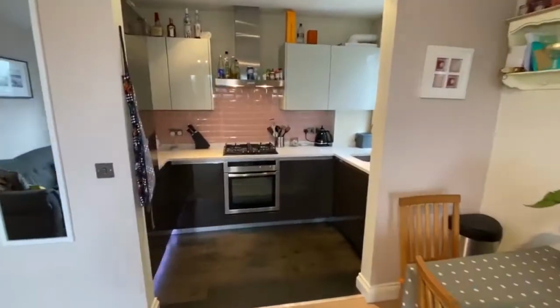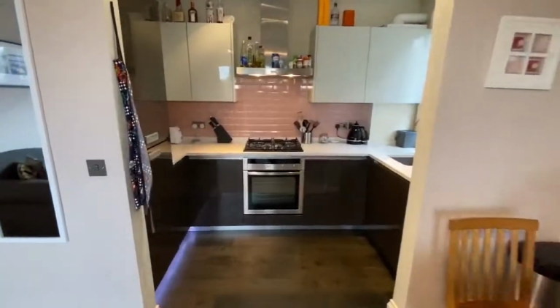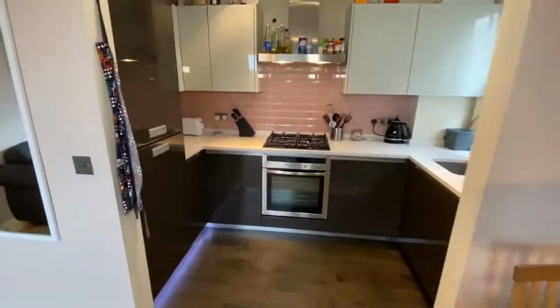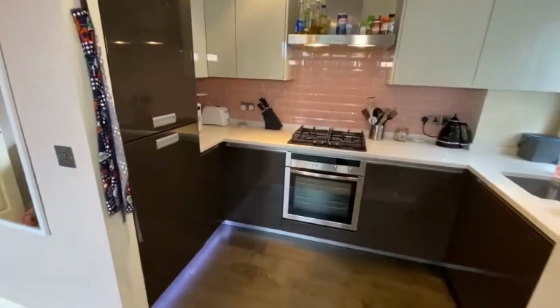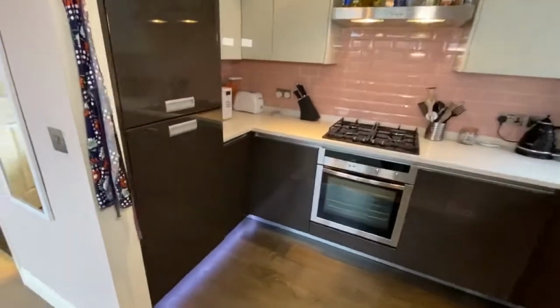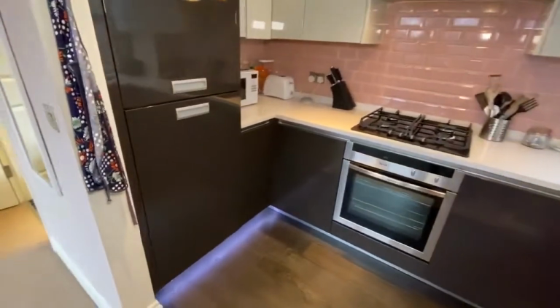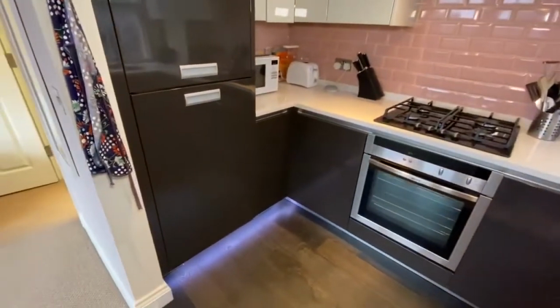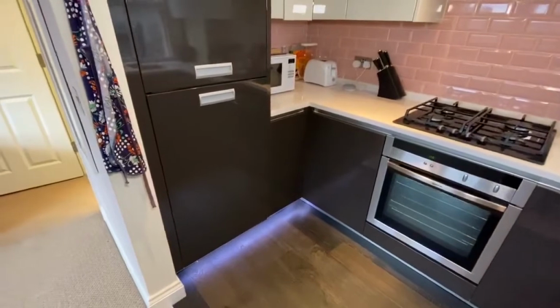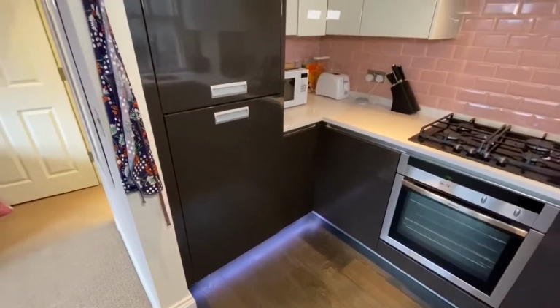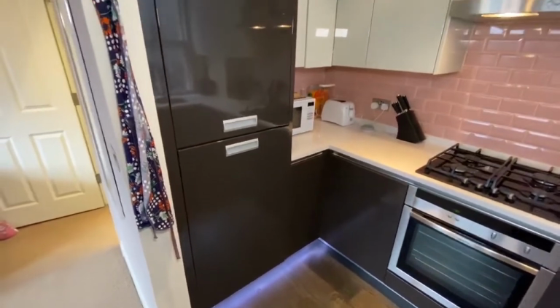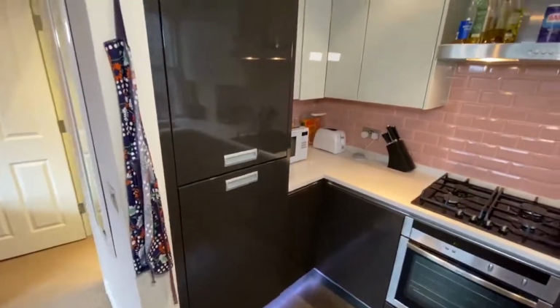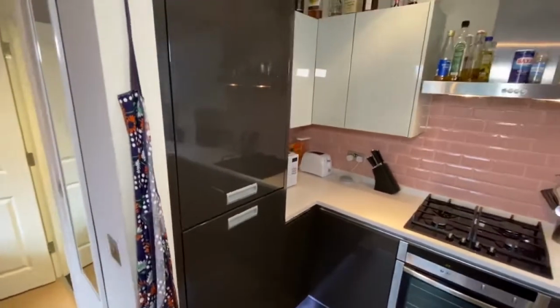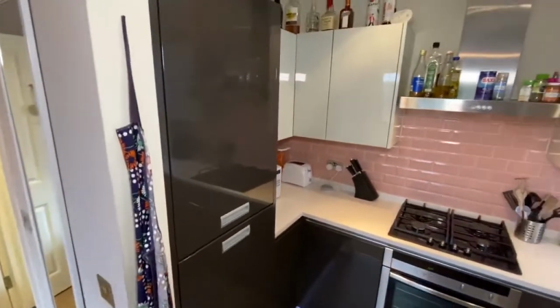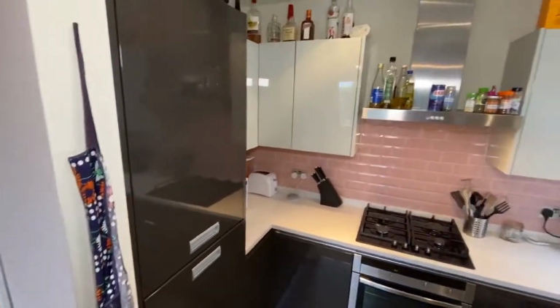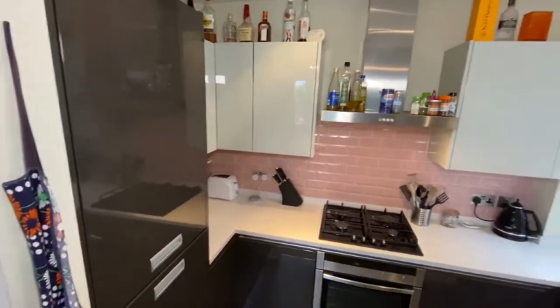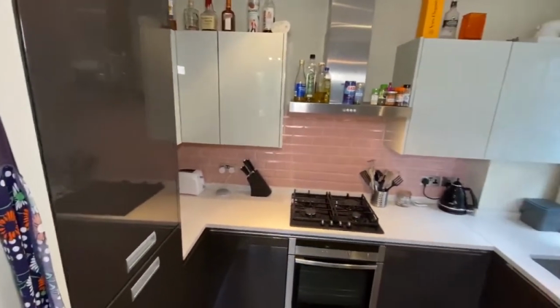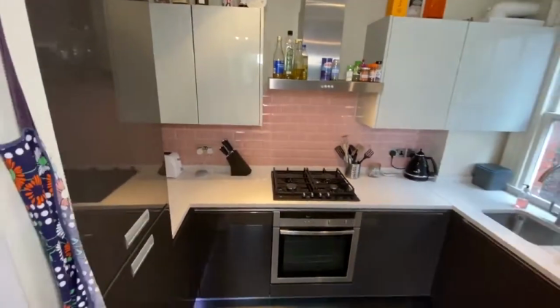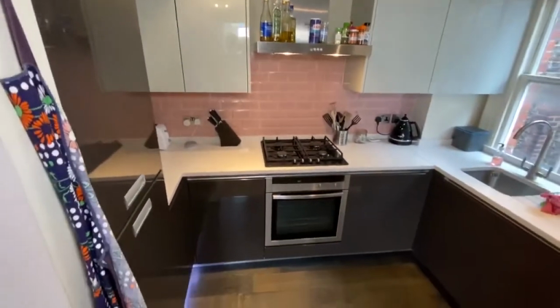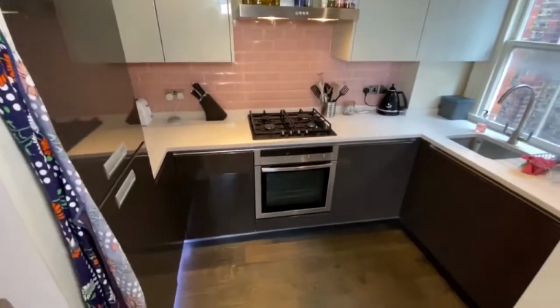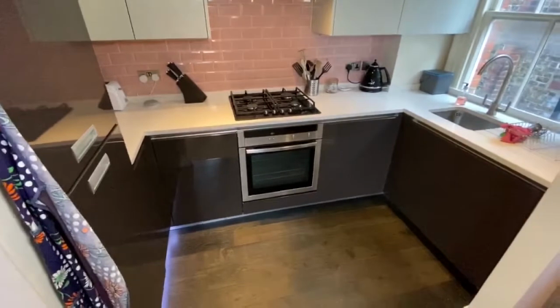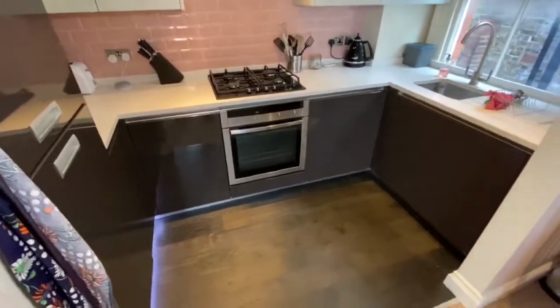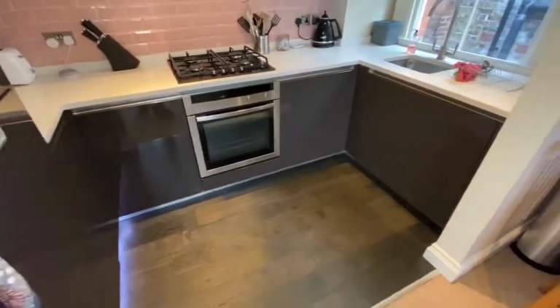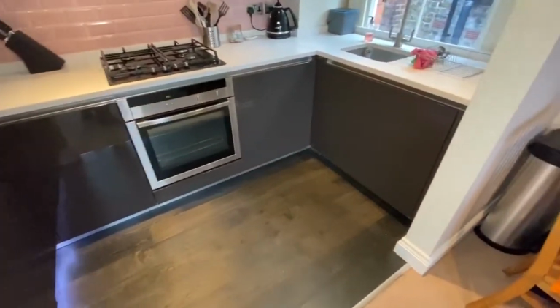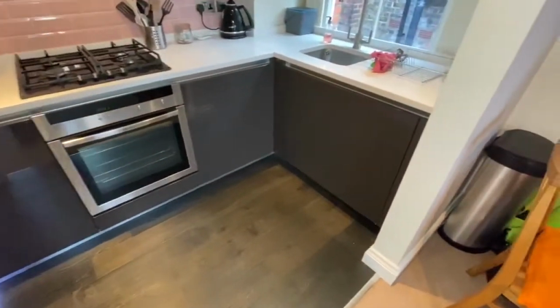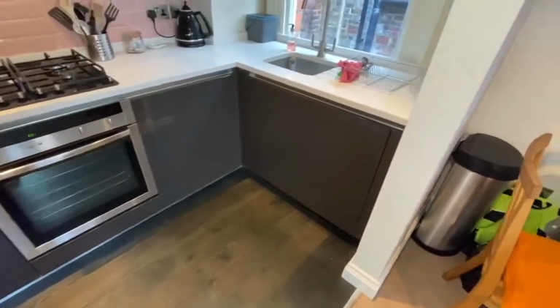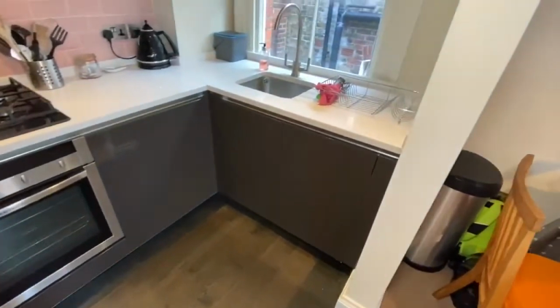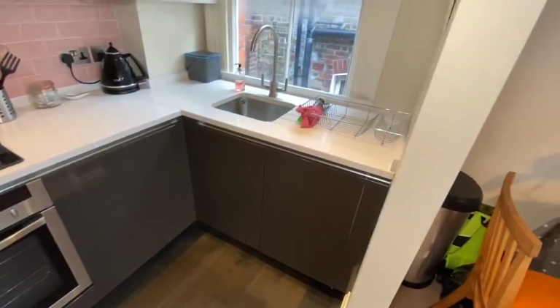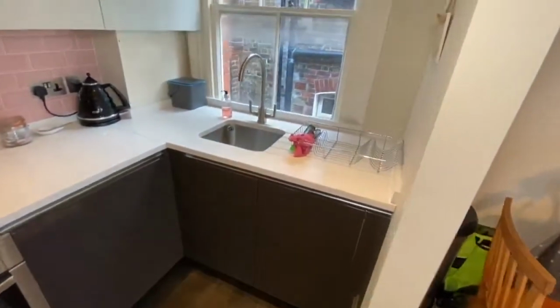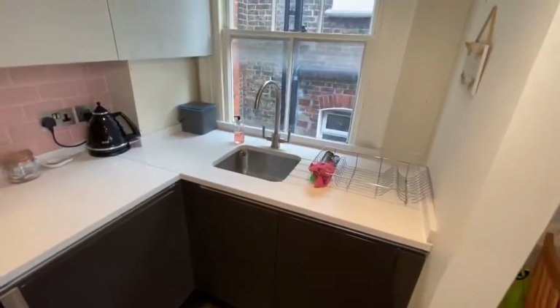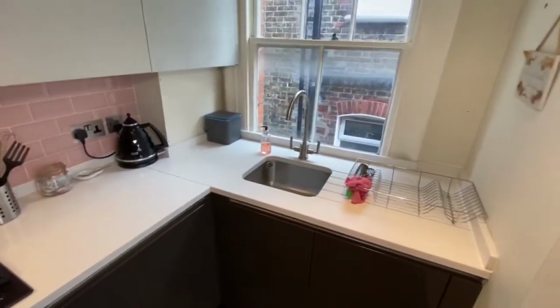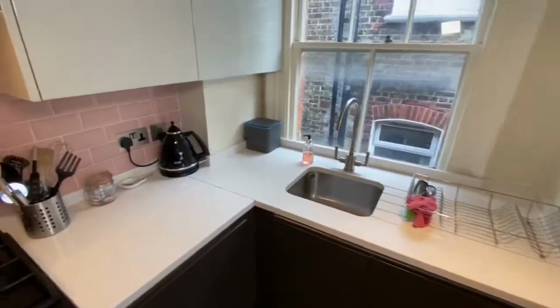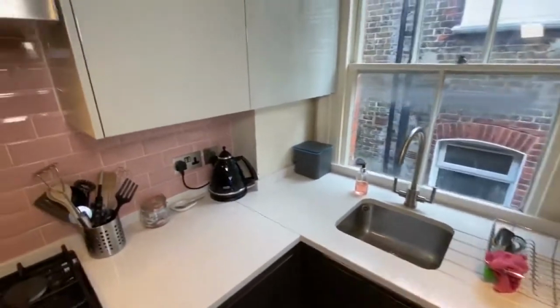This is our fully fitted kitchen, and I just love the LED lights along the base units. We have a built-in fridge freezer, oven, gas hob, extractor fan, washing machine, and the all-important dishwasher.